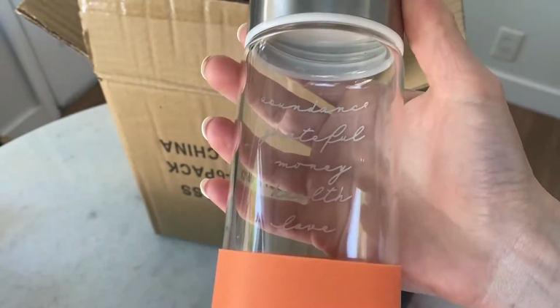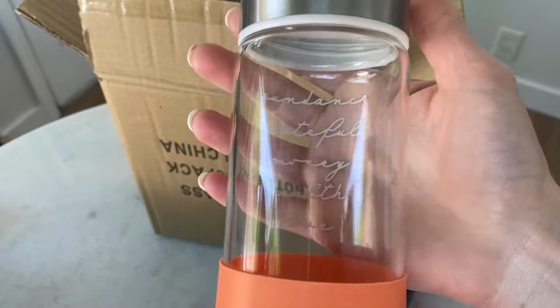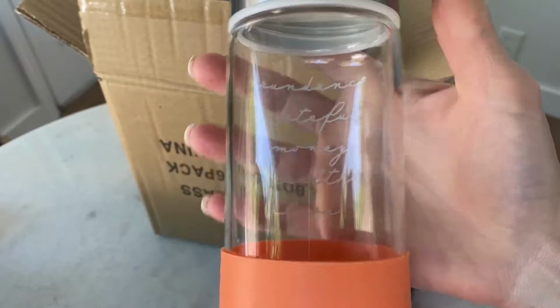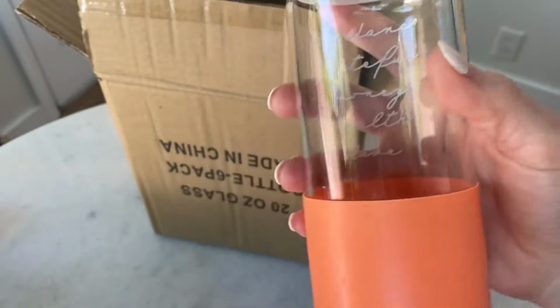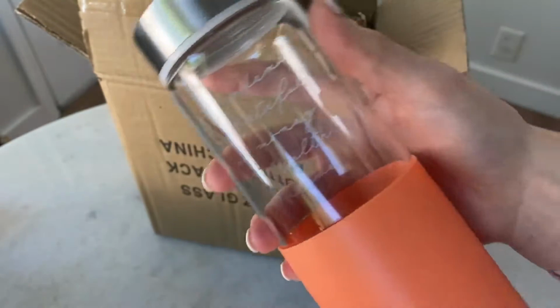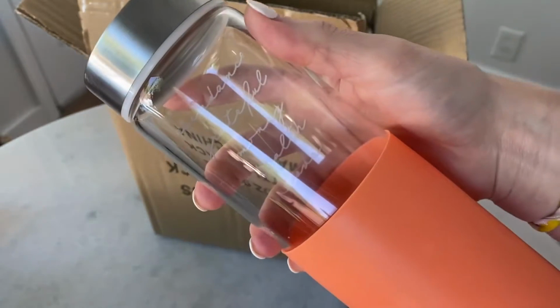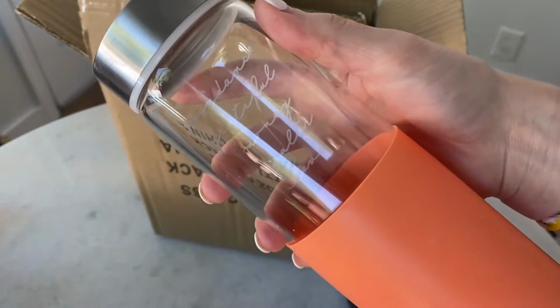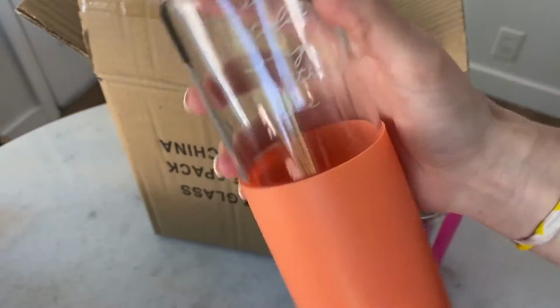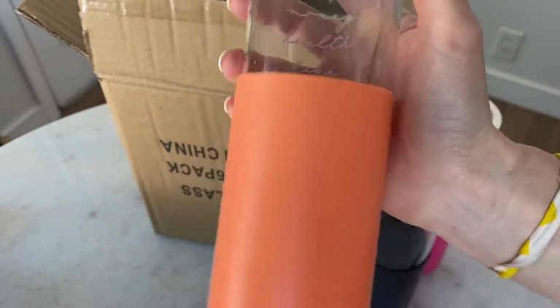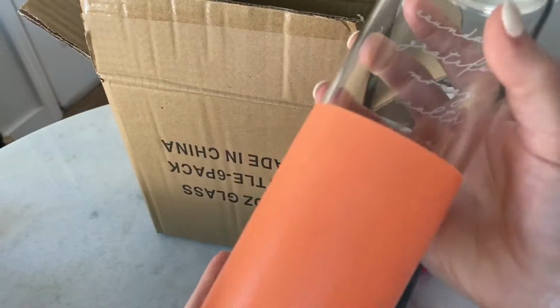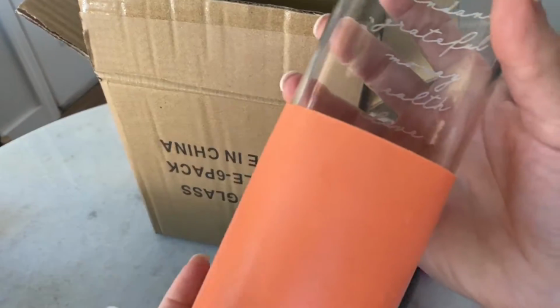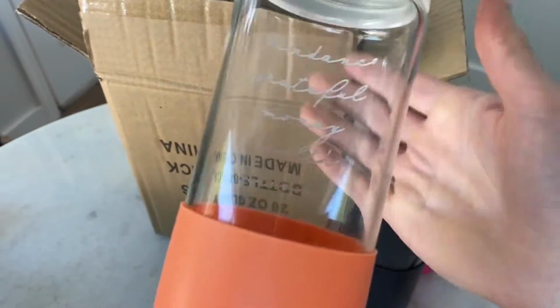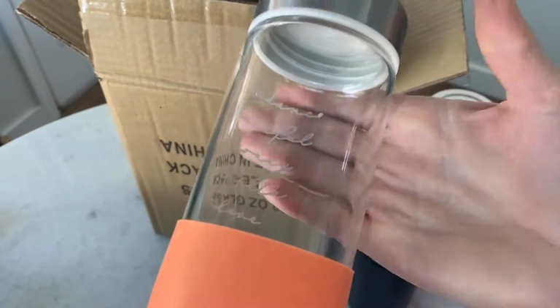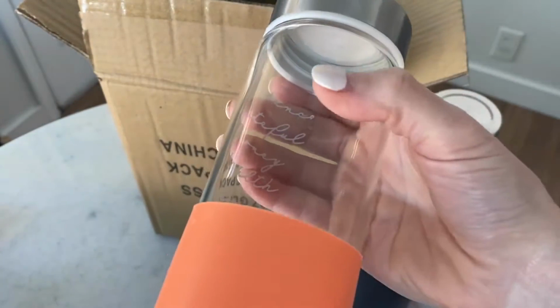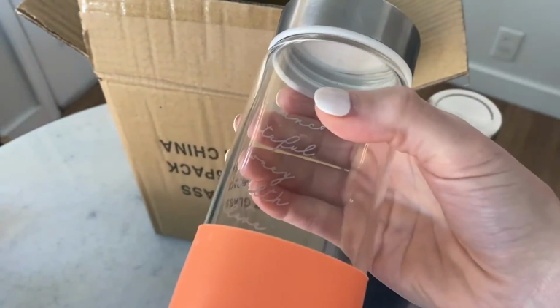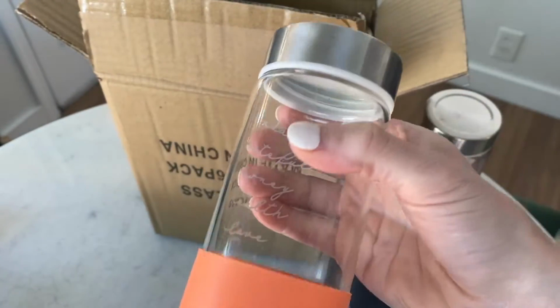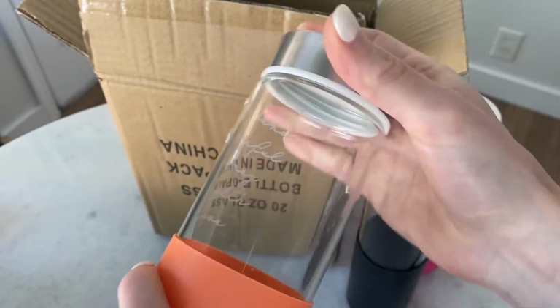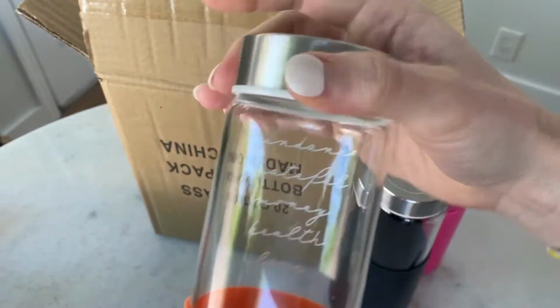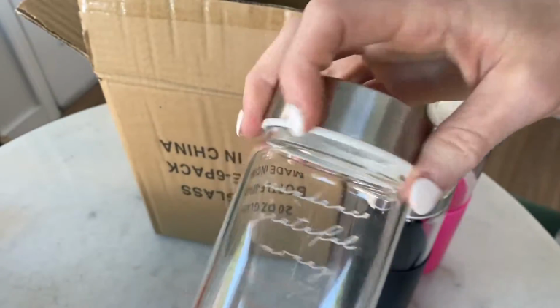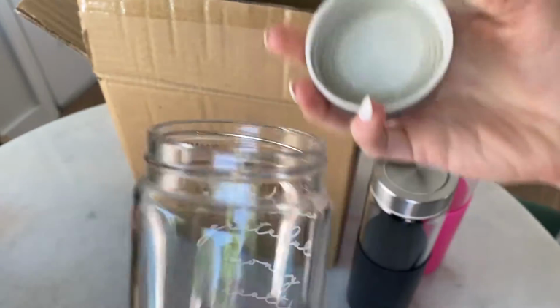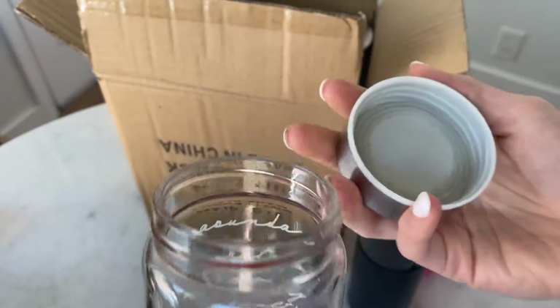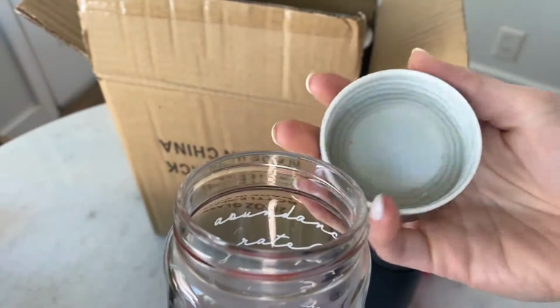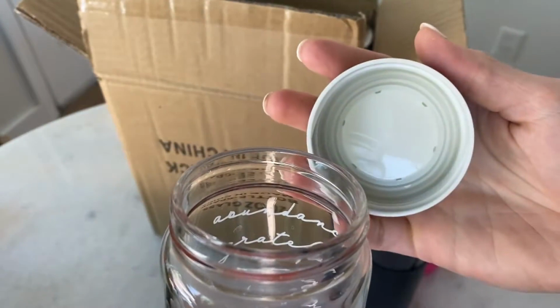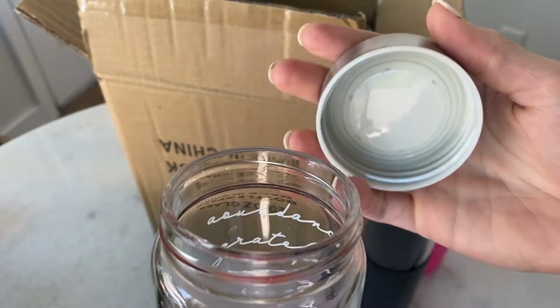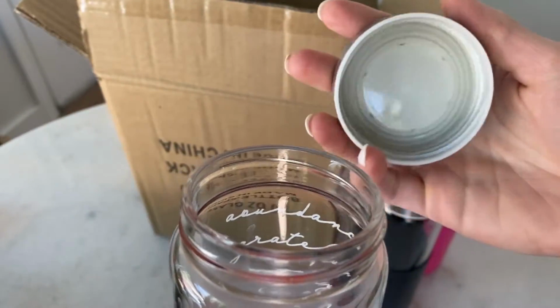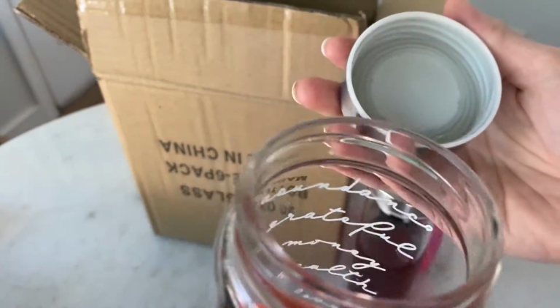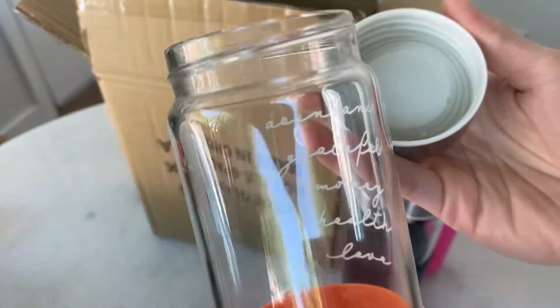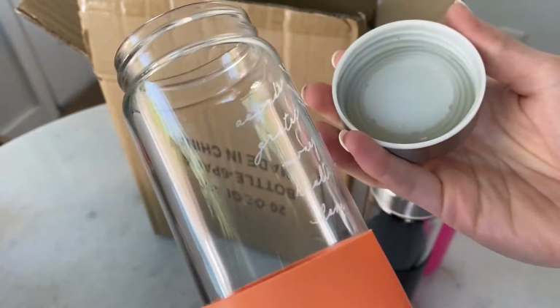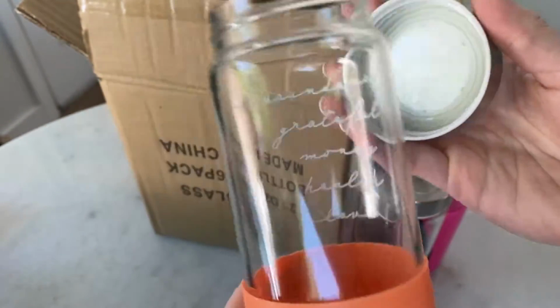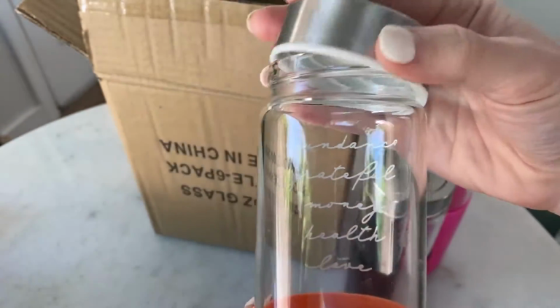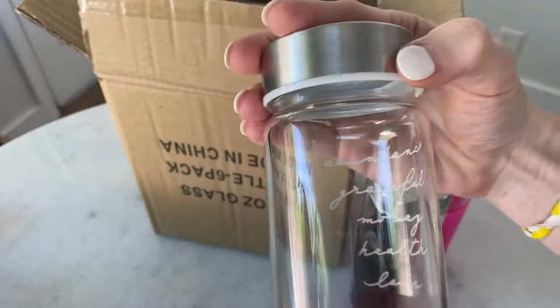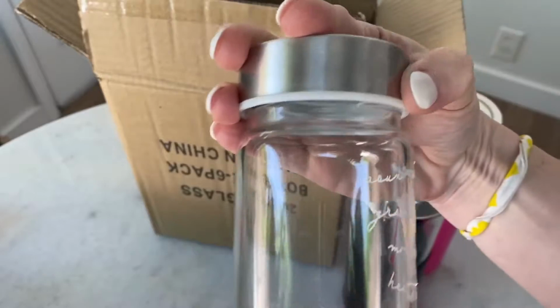I've had this at the gym and it hasn't broke. This is good enough. I mean, obviously this is glass, but it washes nicely, has a good quality to it, and it's a good thickness.